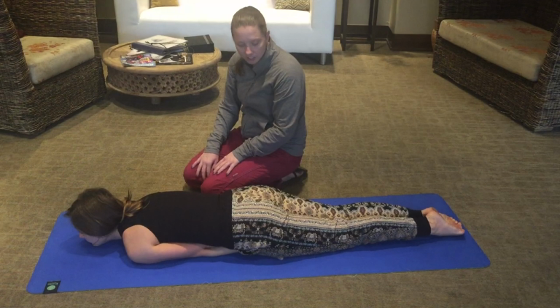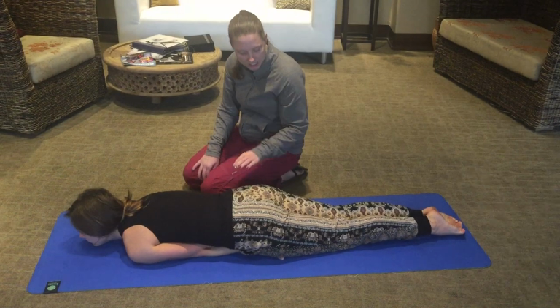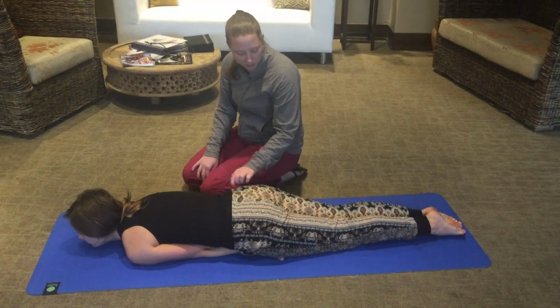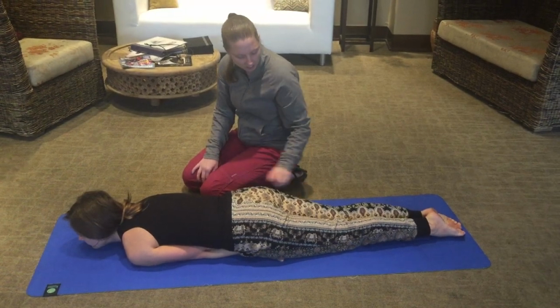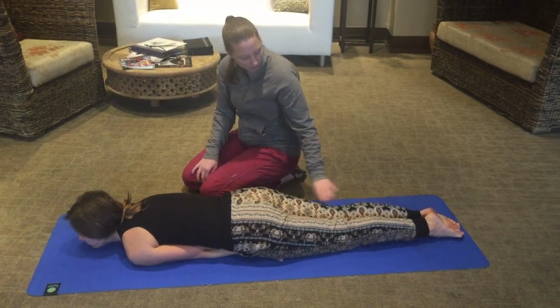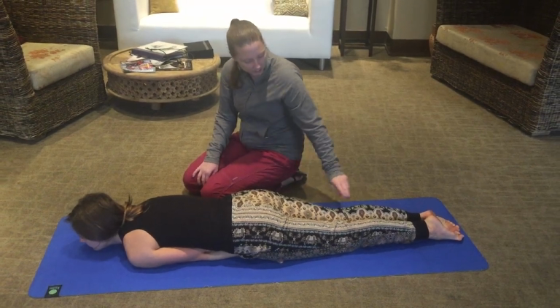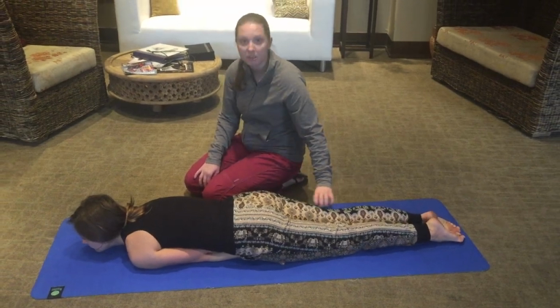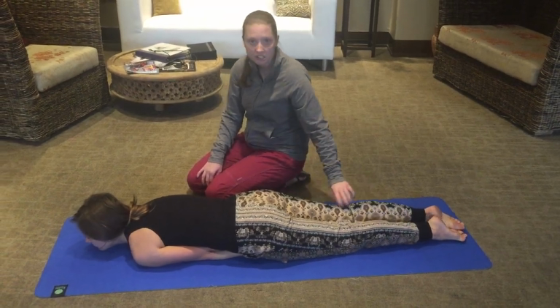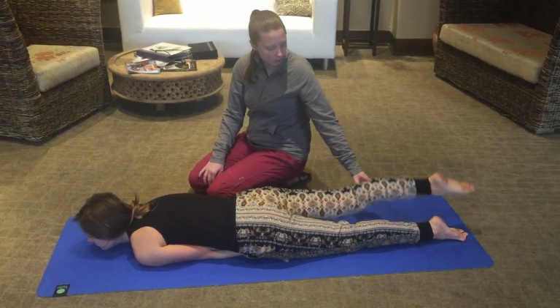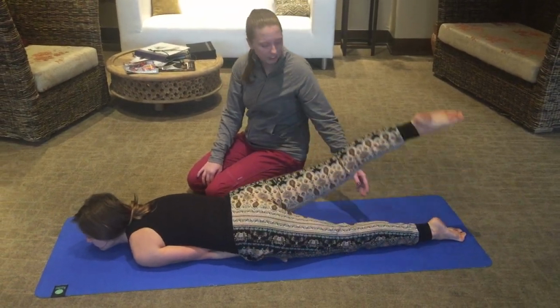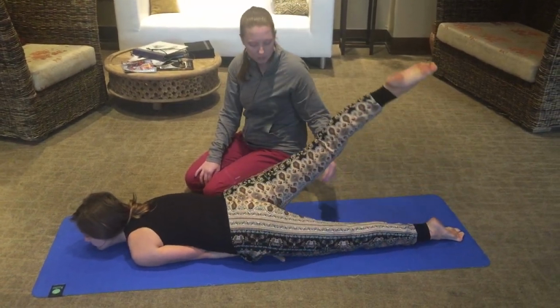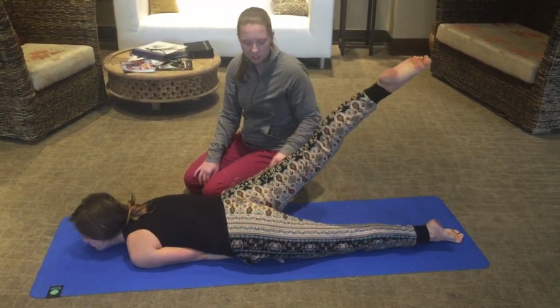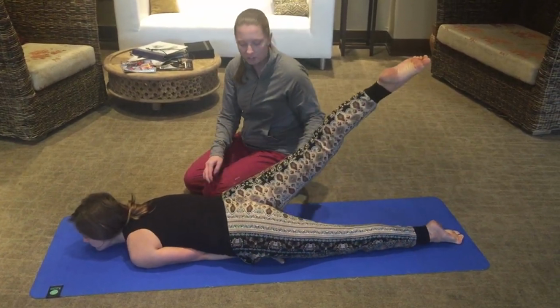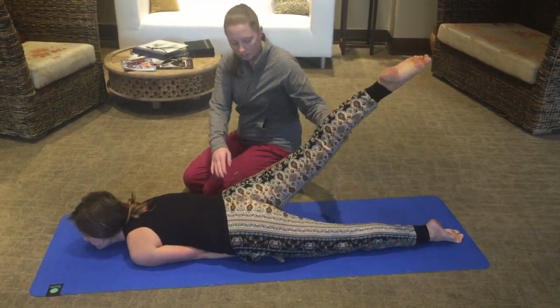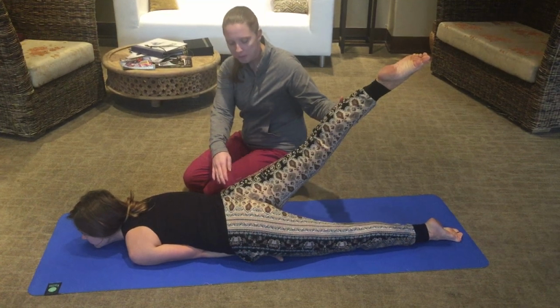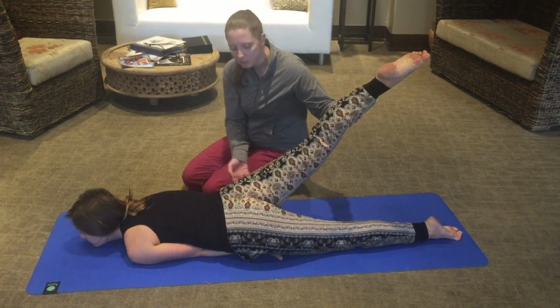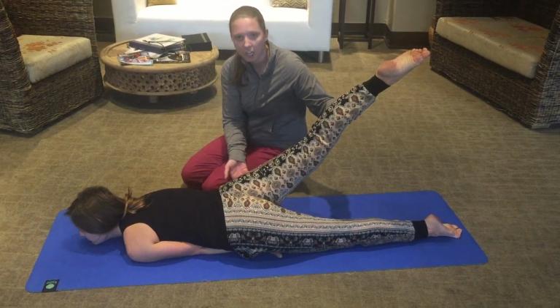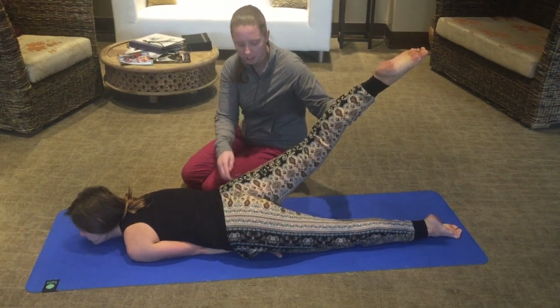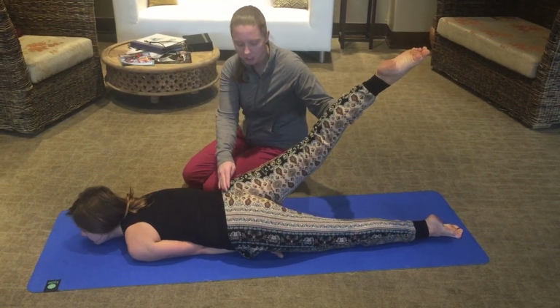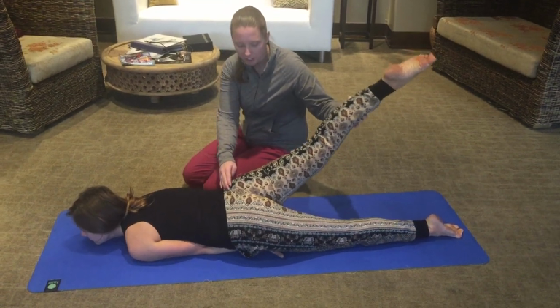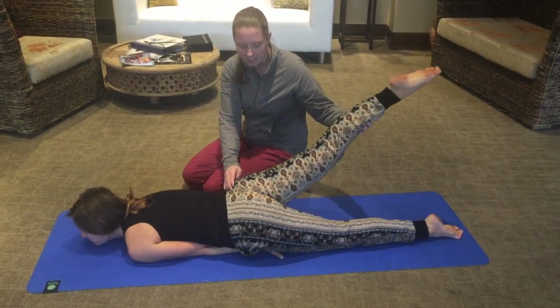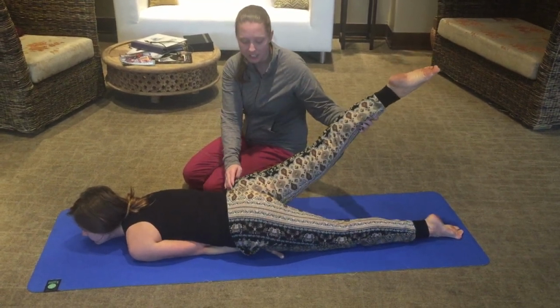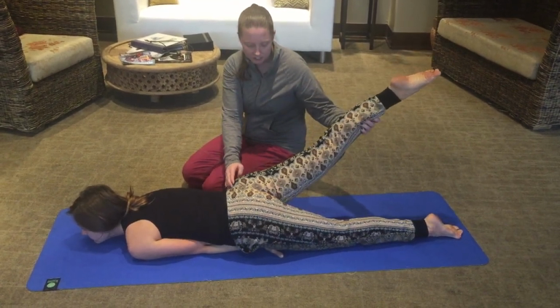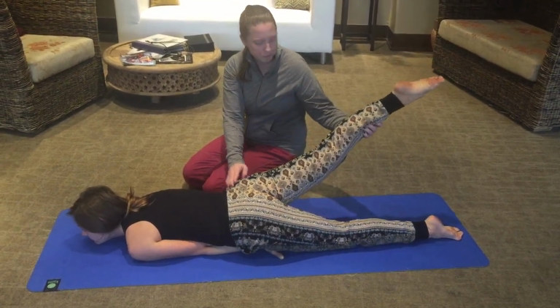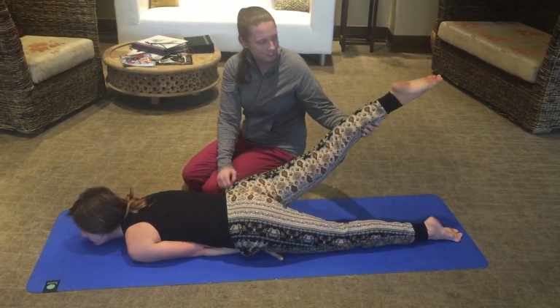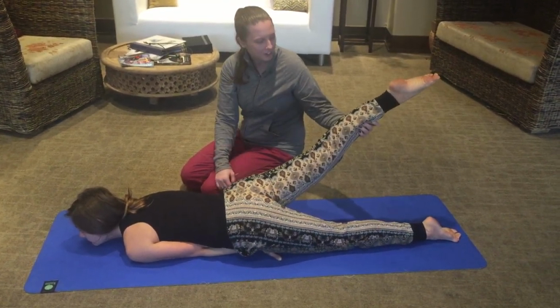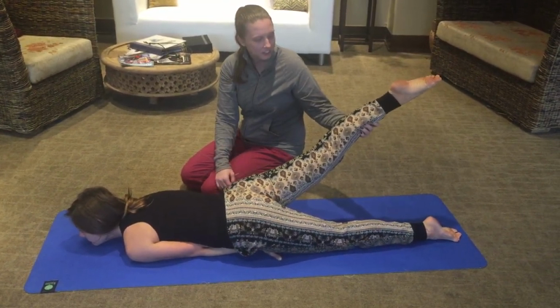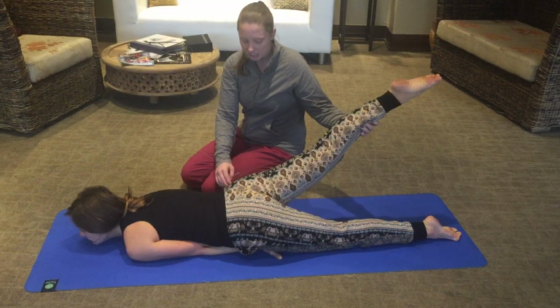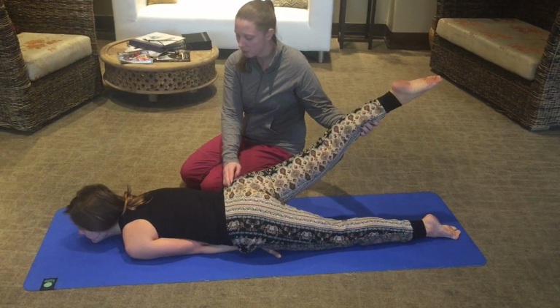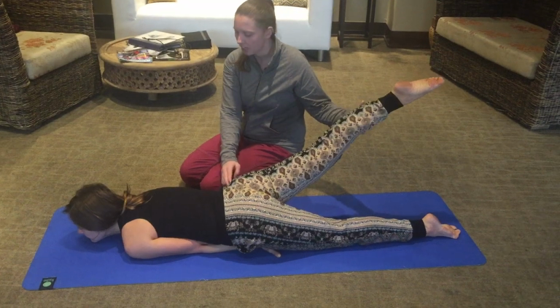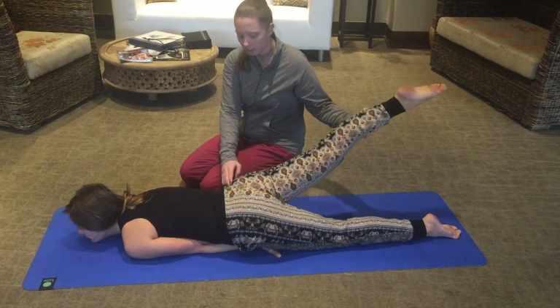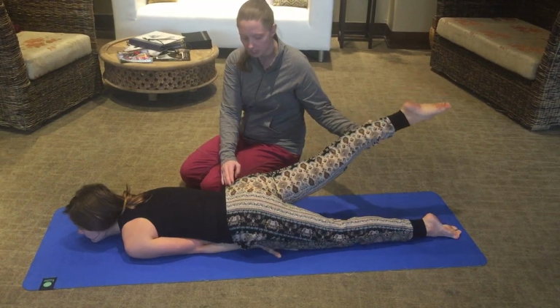Now she's going to take one leg, lock the knee. It's going to be nice and solid, strong leg and lift it up. A lot of people tend to bring their hip up here, so they need to bring their hip down. Keep your hip down, keep your hips in line. Lower down.